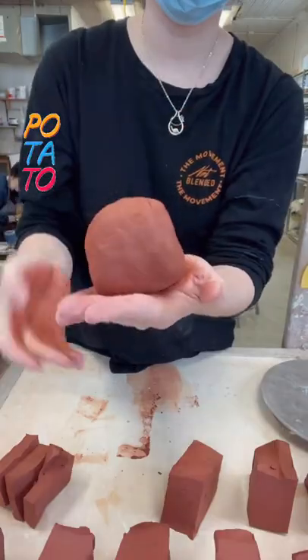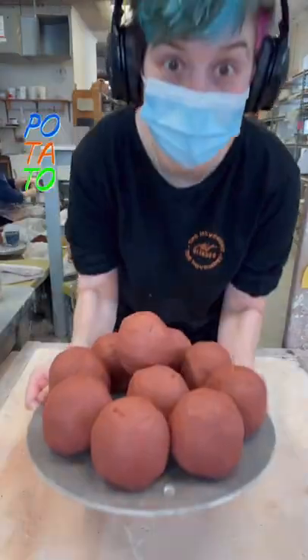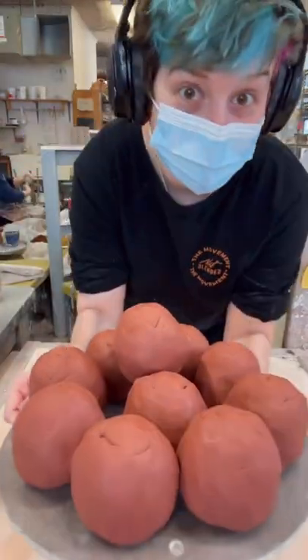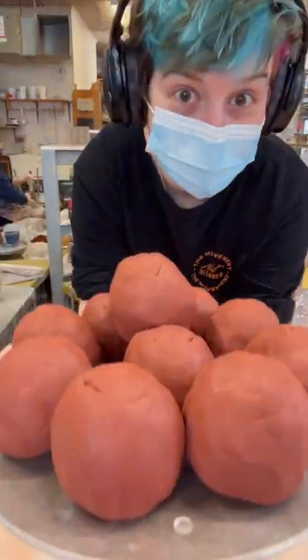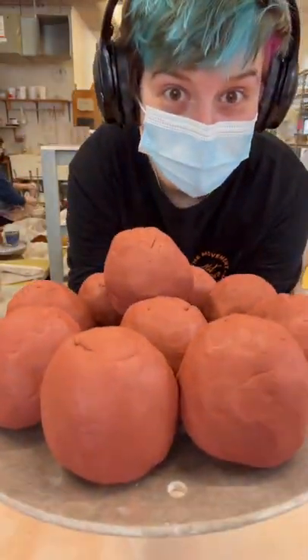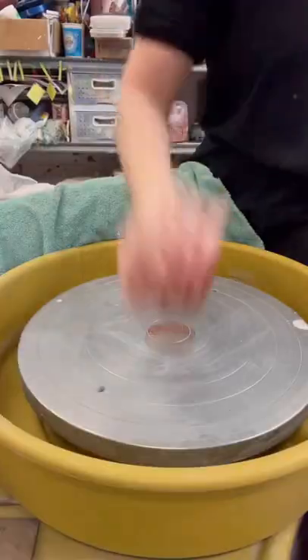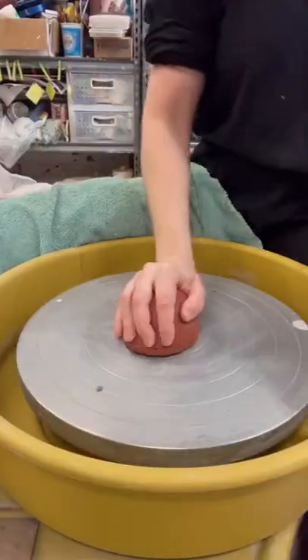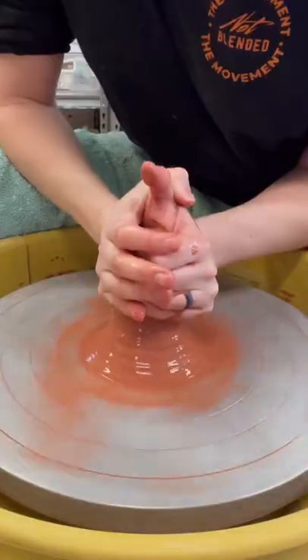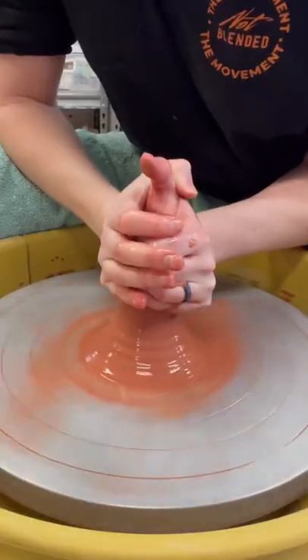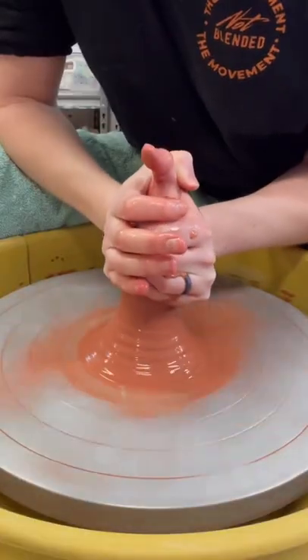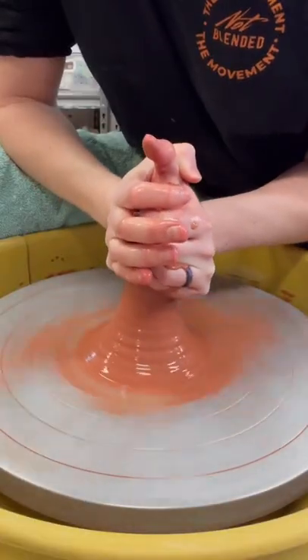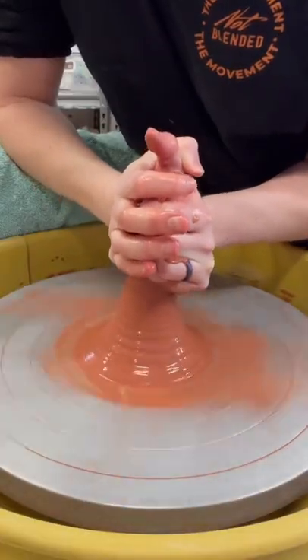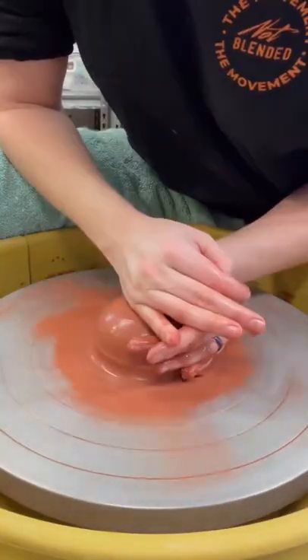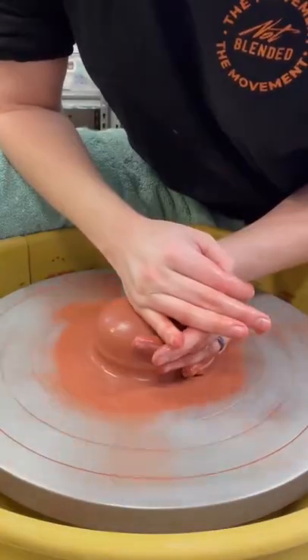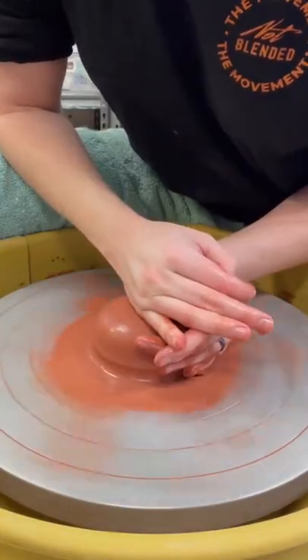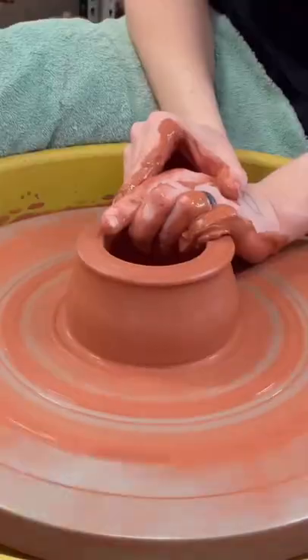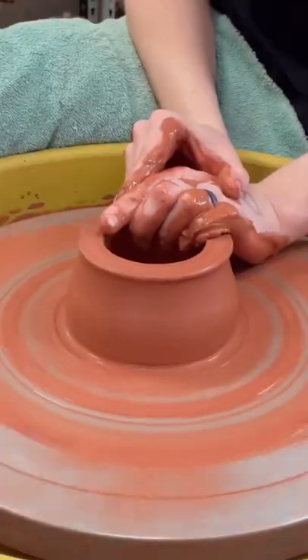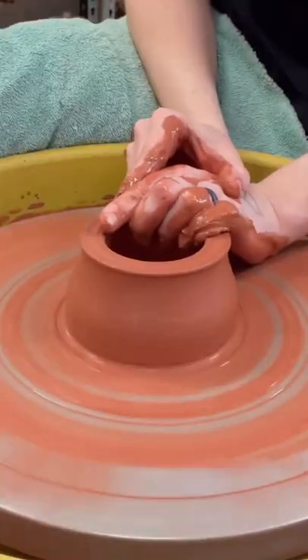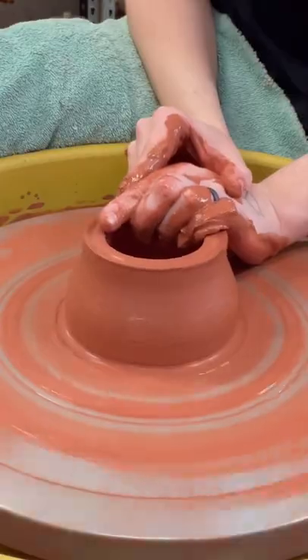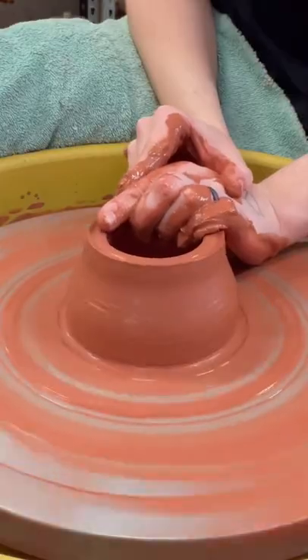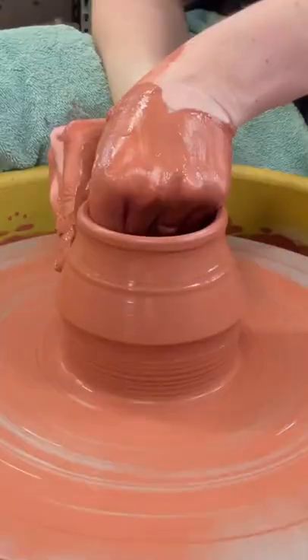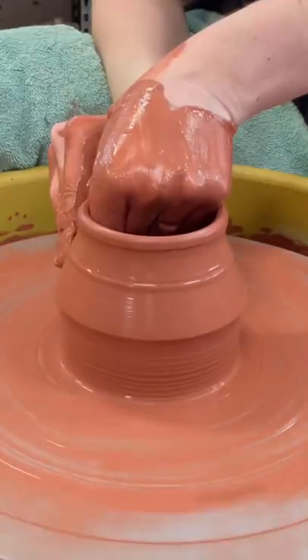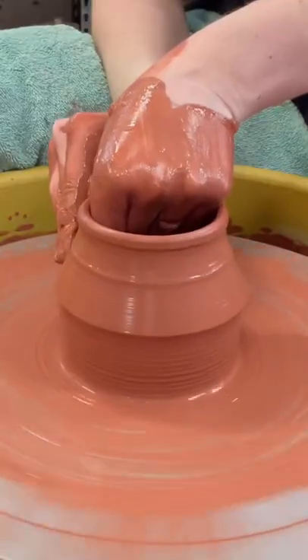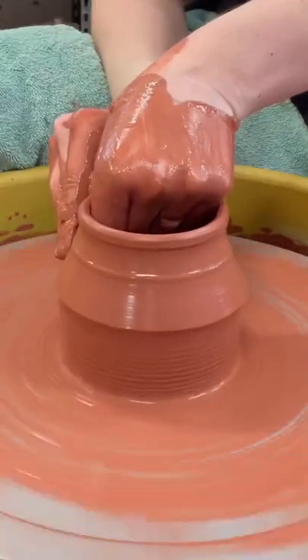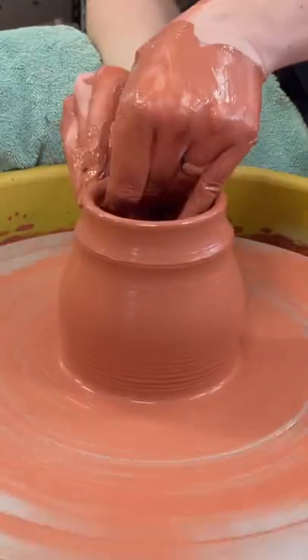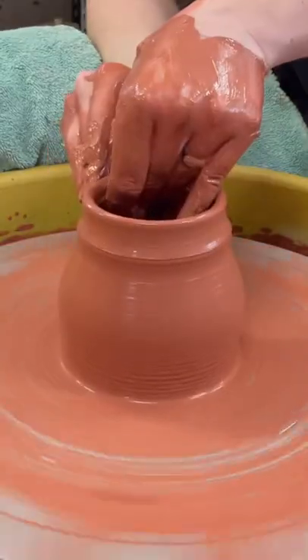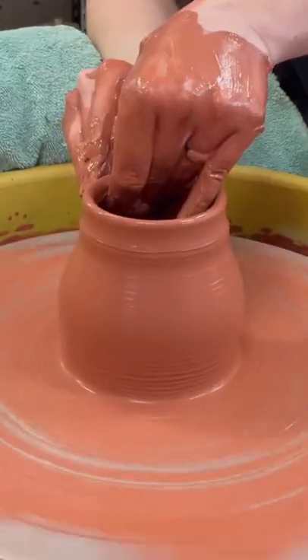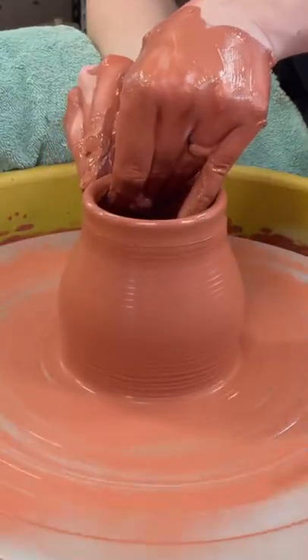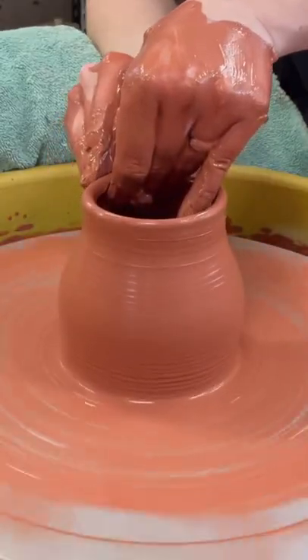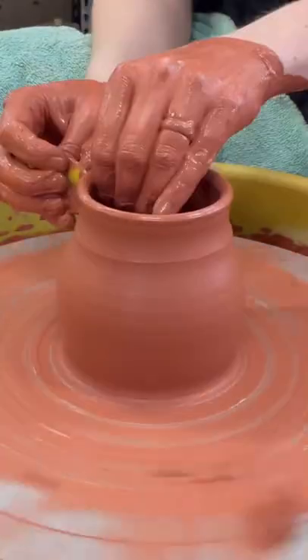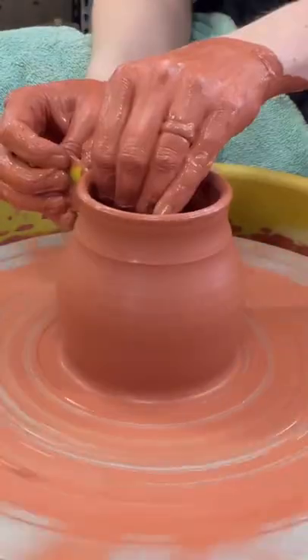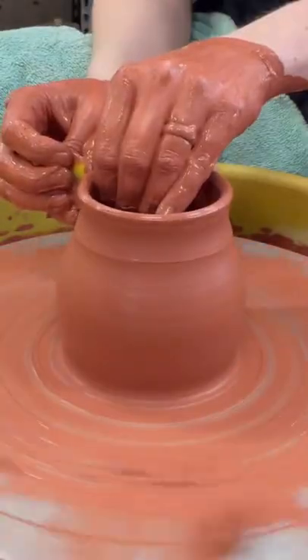Now that I've wedged the clay into balls, it's time to hop on the wheel and throw the initial mug shape. I like to throw these with a wide belly and a narrow rim because it keeps drinks warm longer.